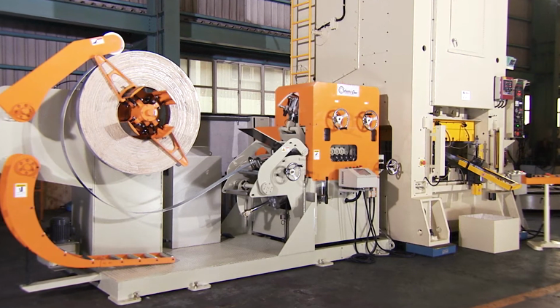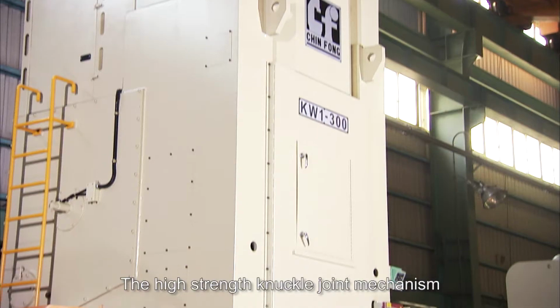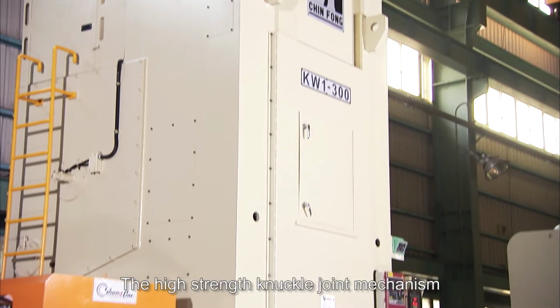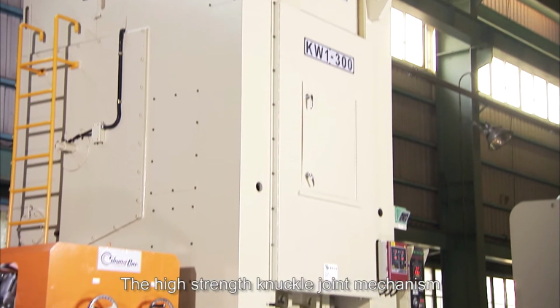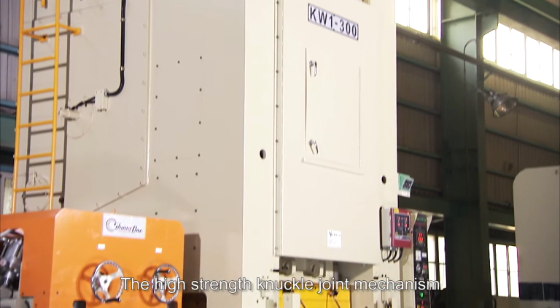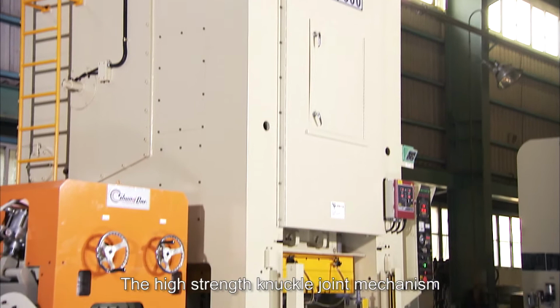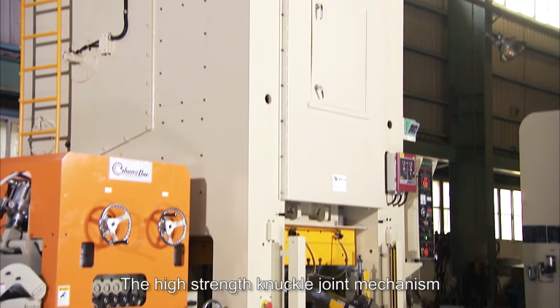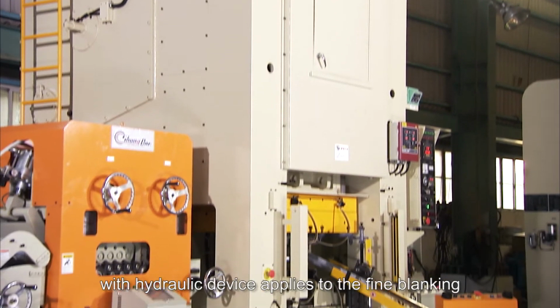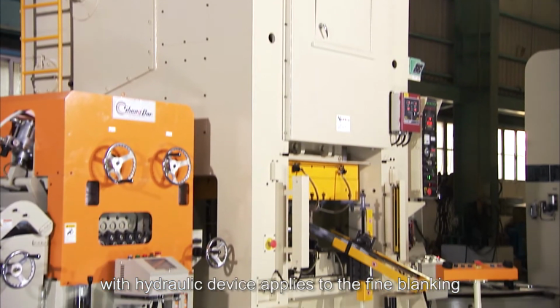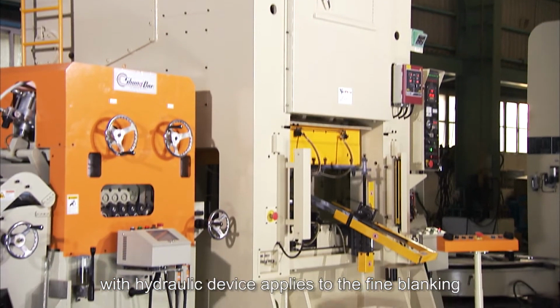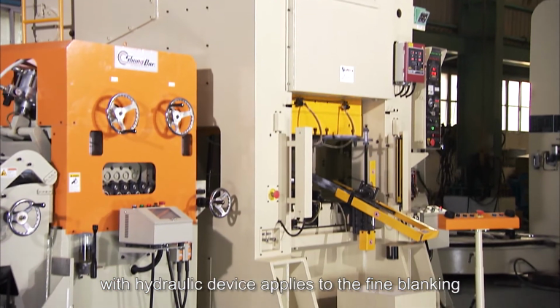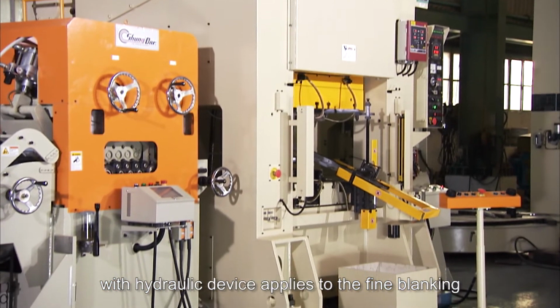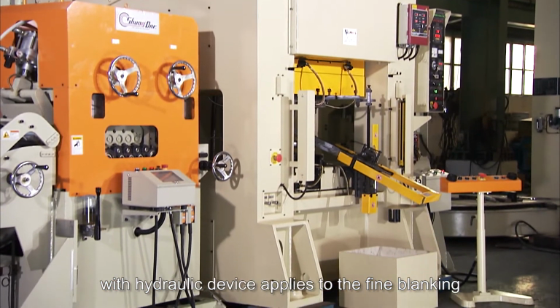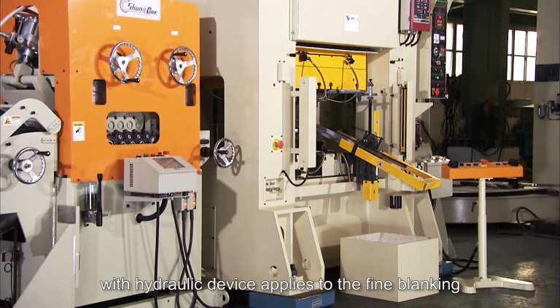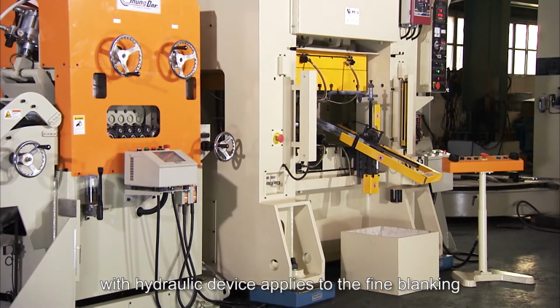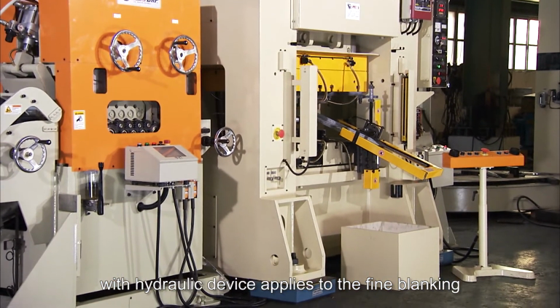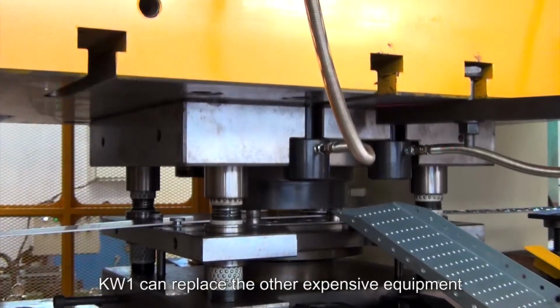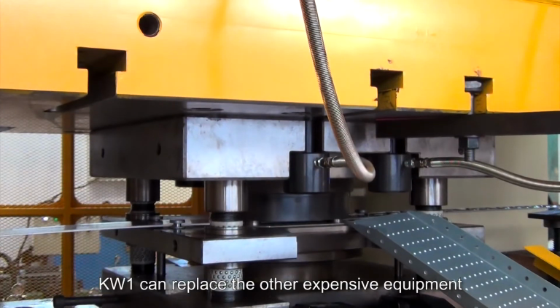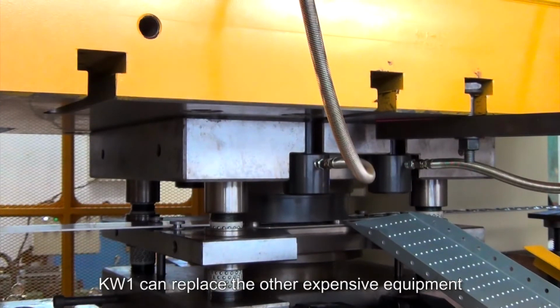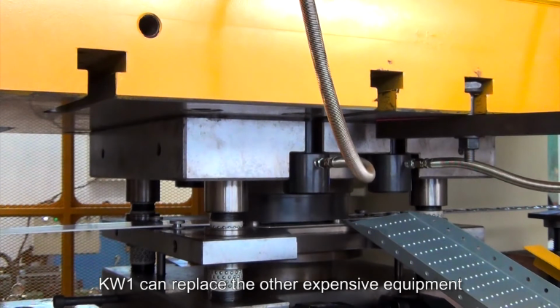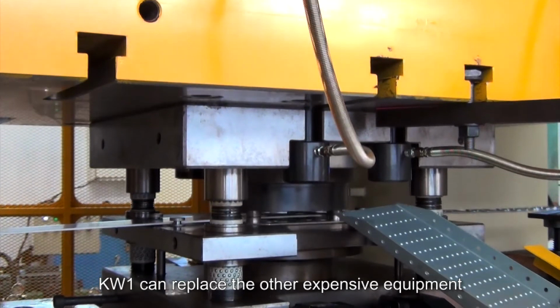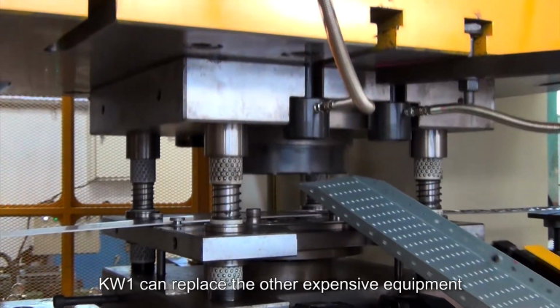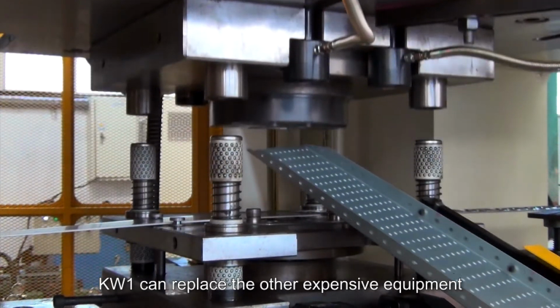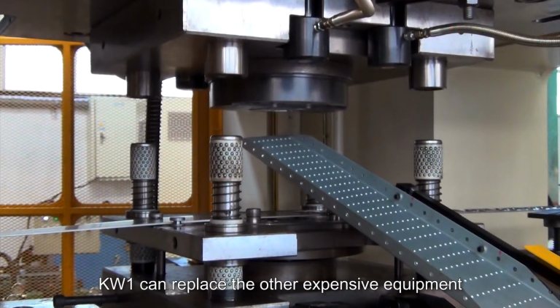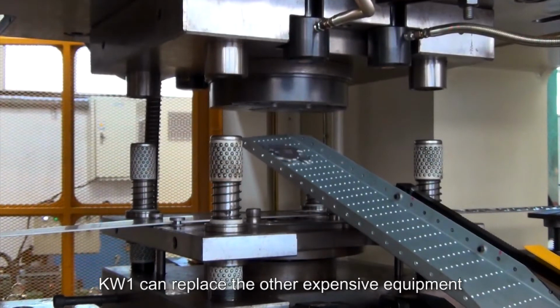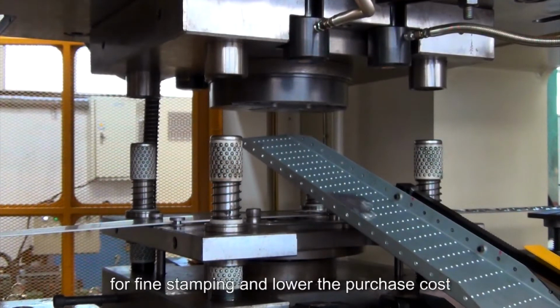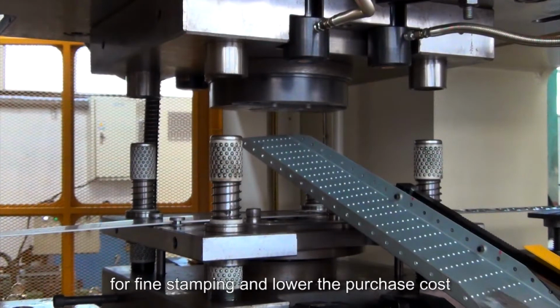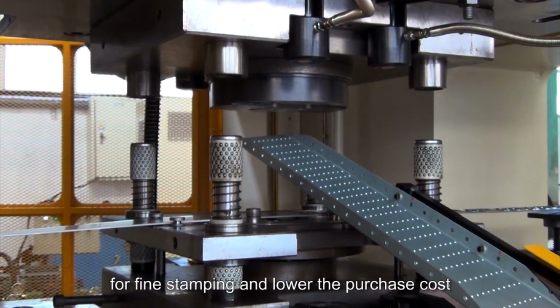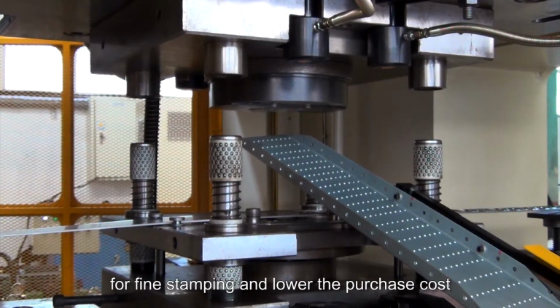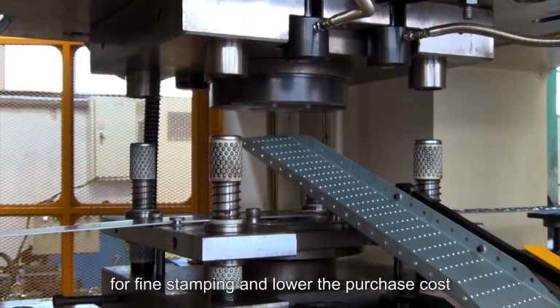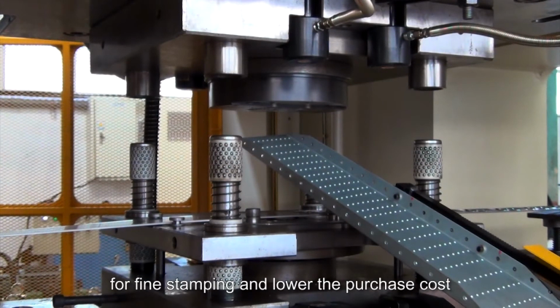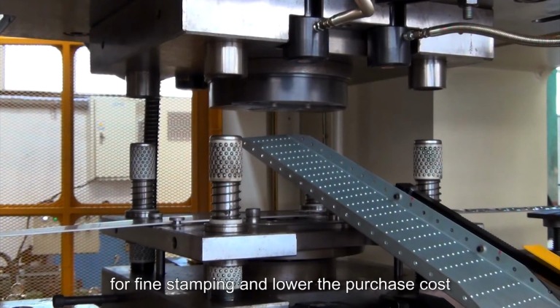The high-strength knuckle joint mechanism with hydraulic device applies to fine blanking. KW1 can replace other expensive equipment for fine stamping and lower the purchase cost.